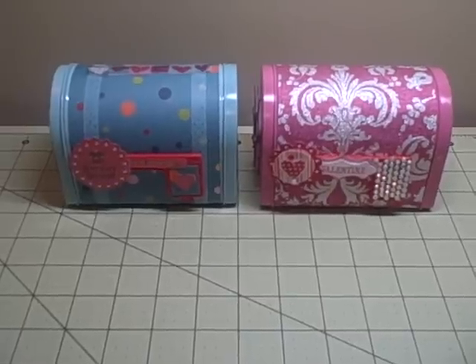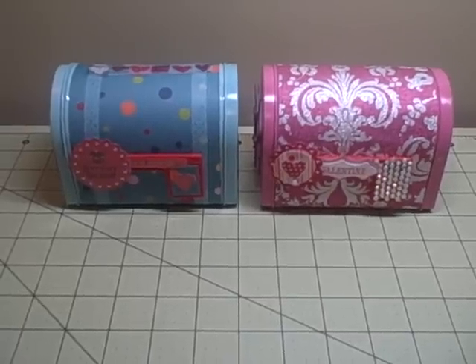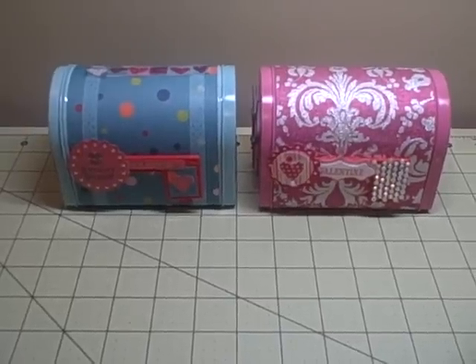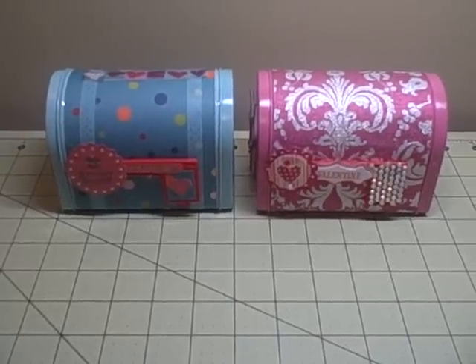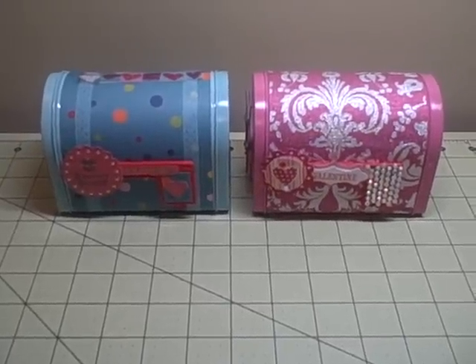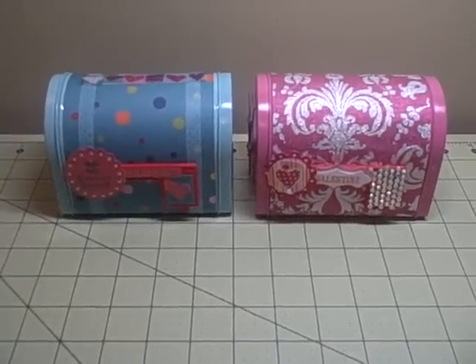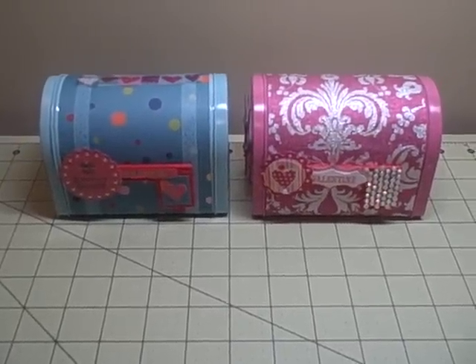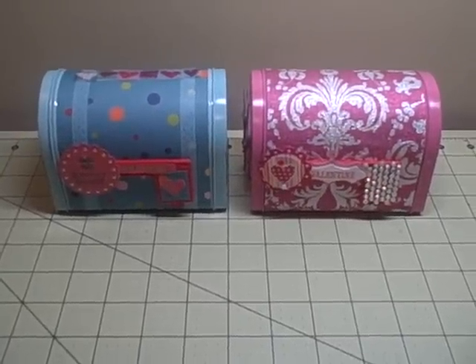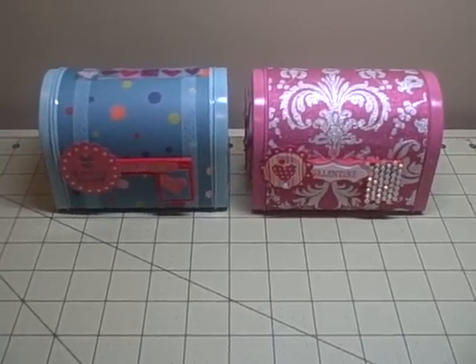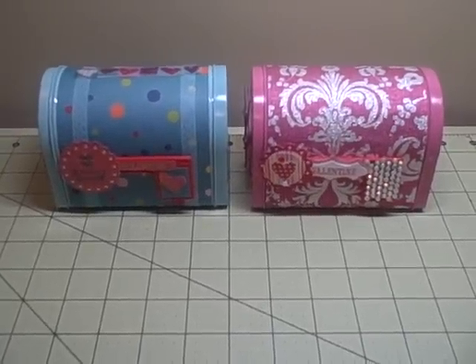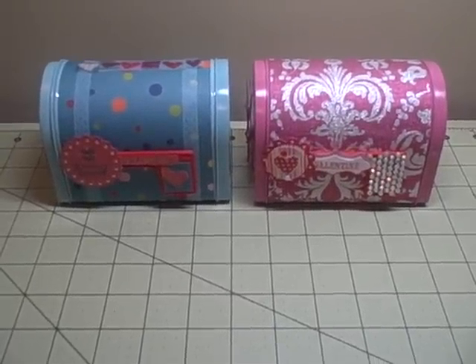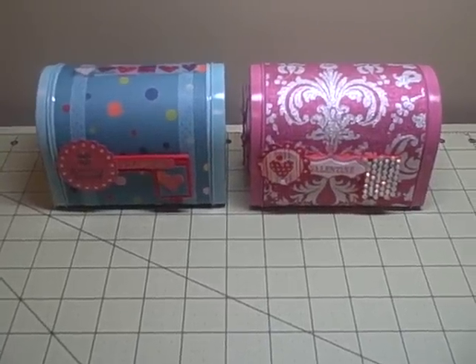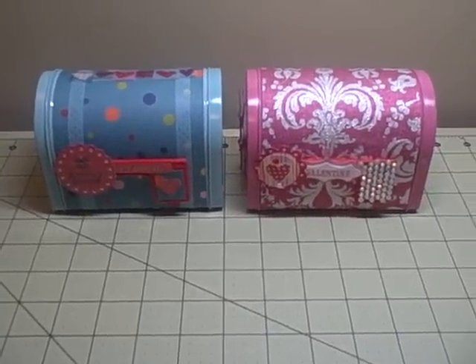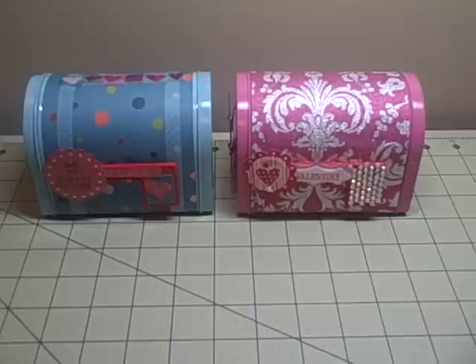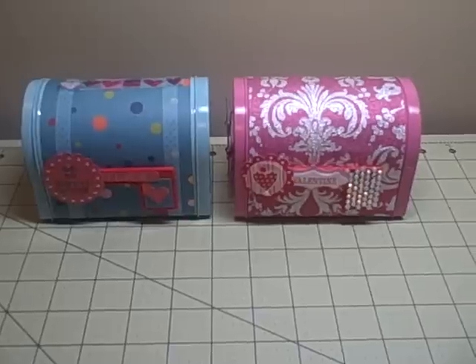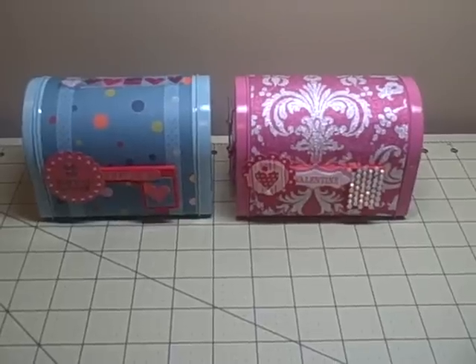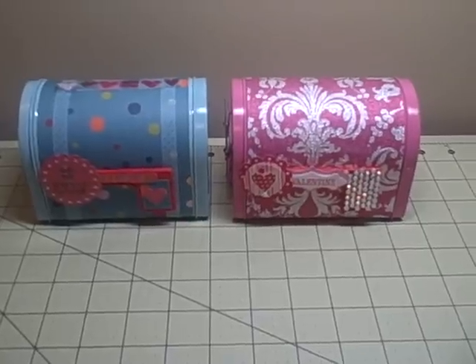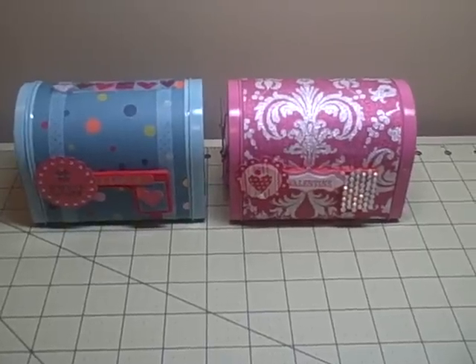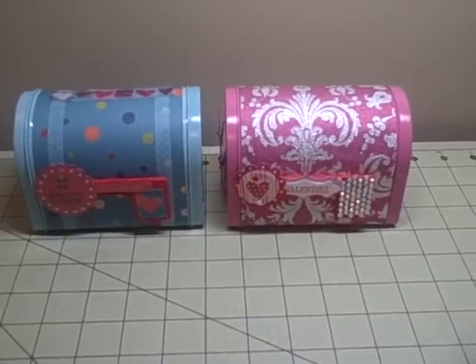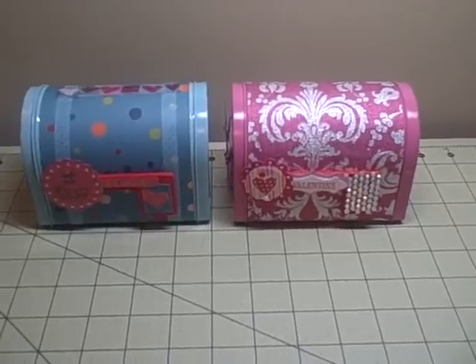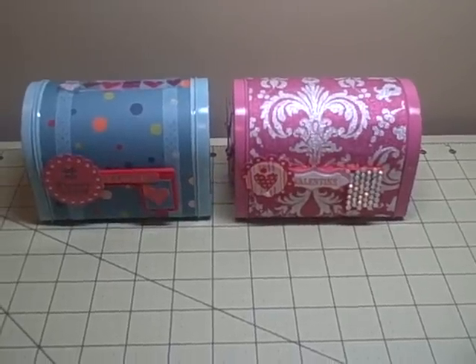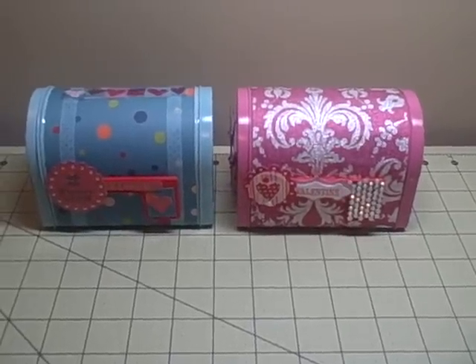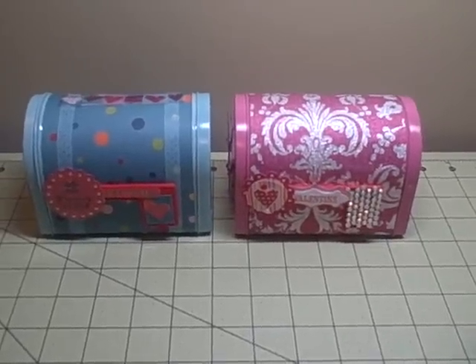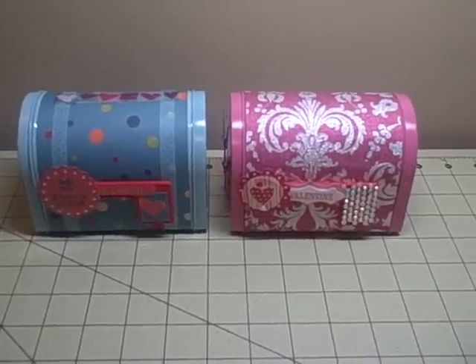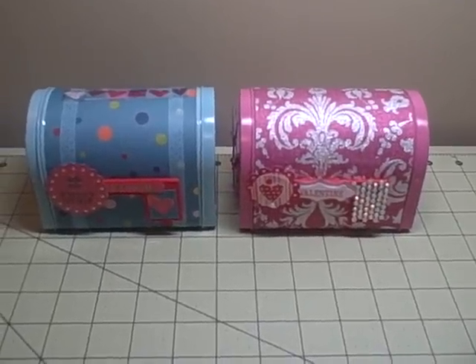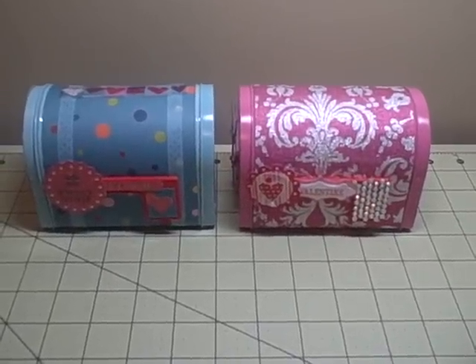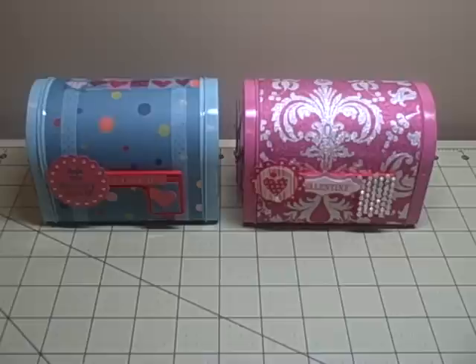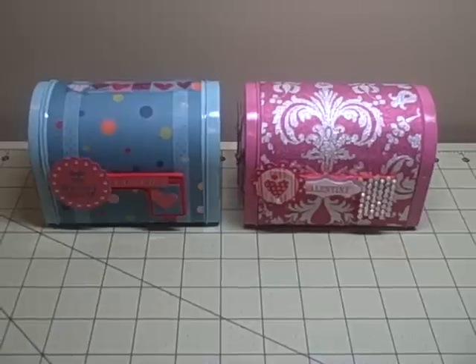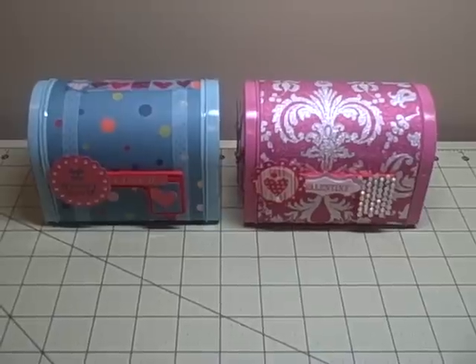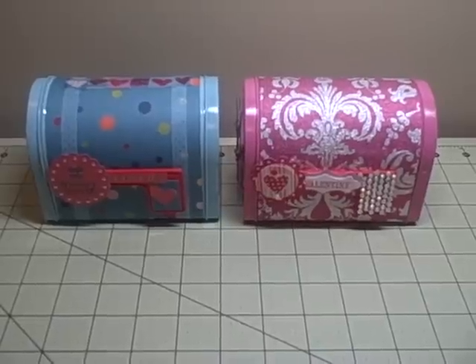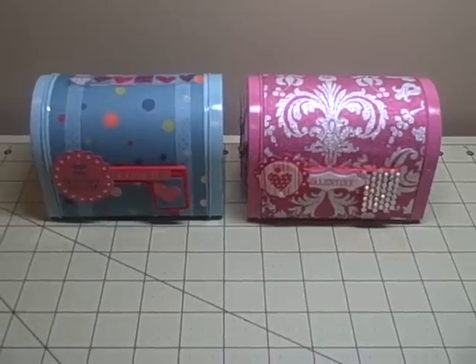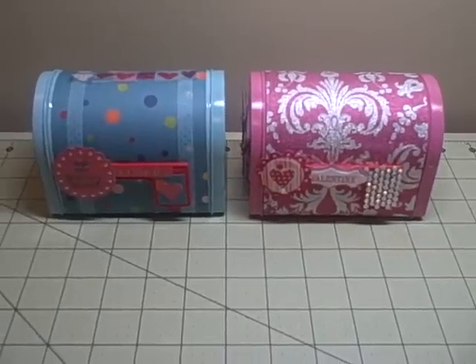Hey YouTube, it's Audrey. I wanted to do a quick video on simple decoration of one of the Target mailboxes that I've done for two little kids in my life - my little godbrother and his cousin.